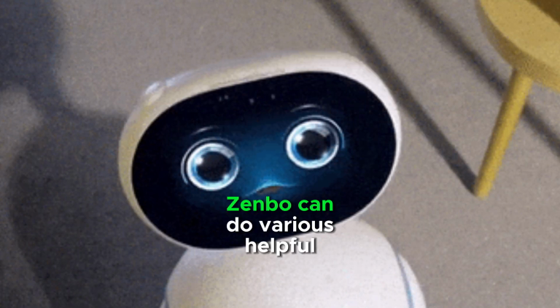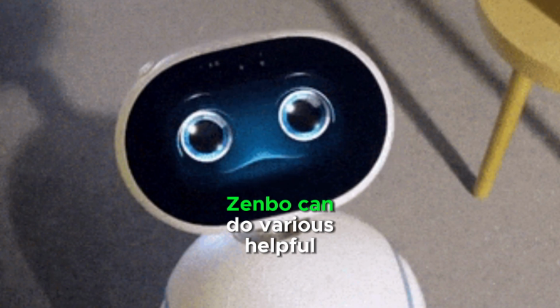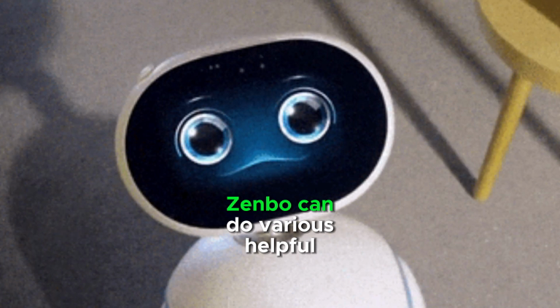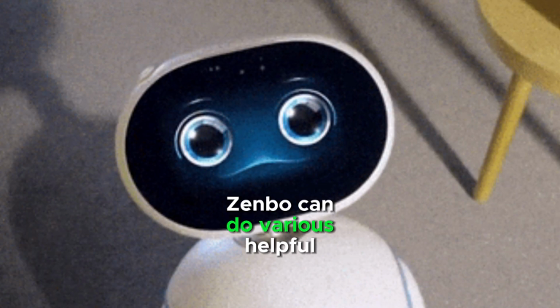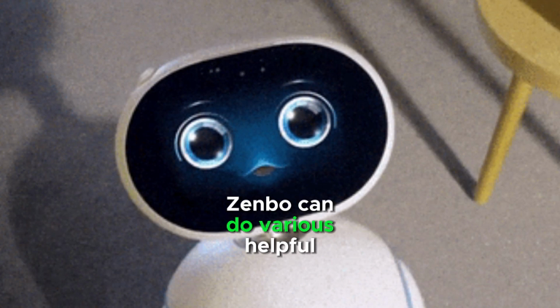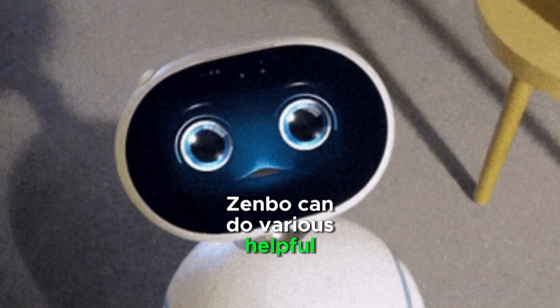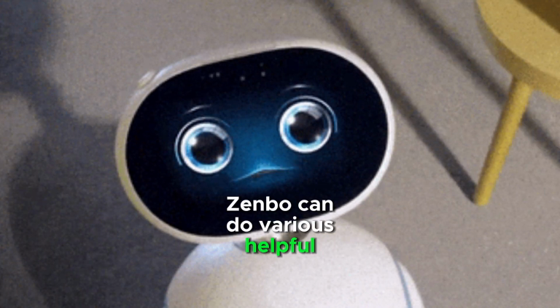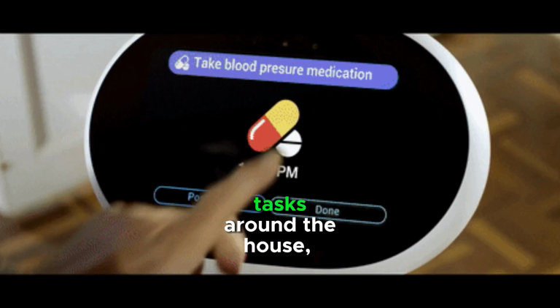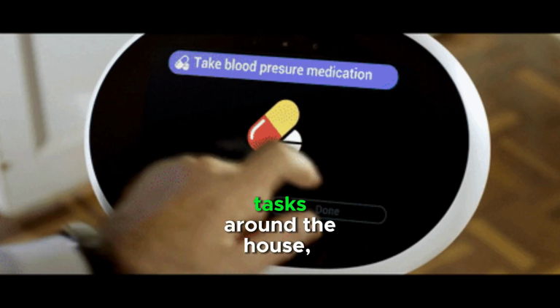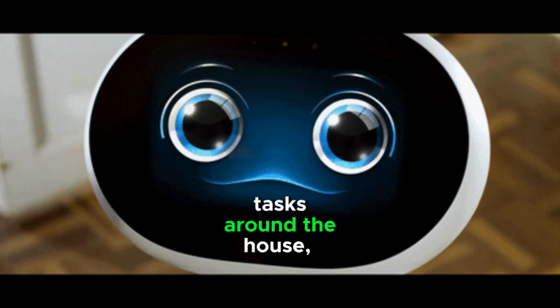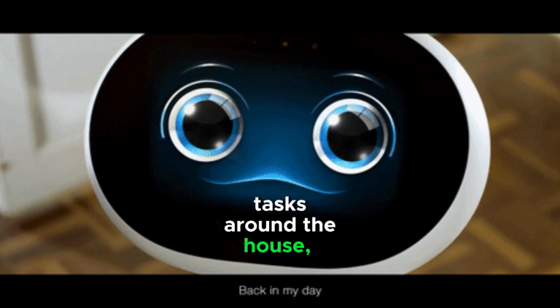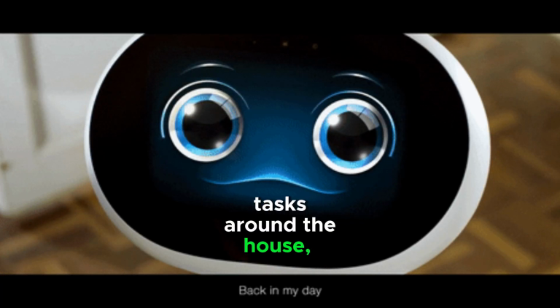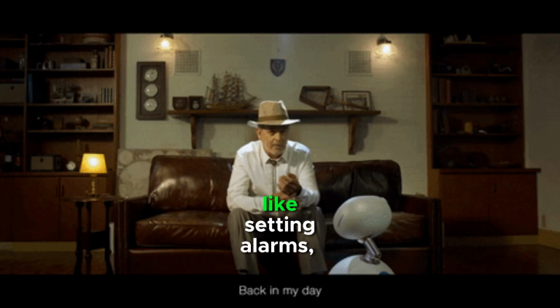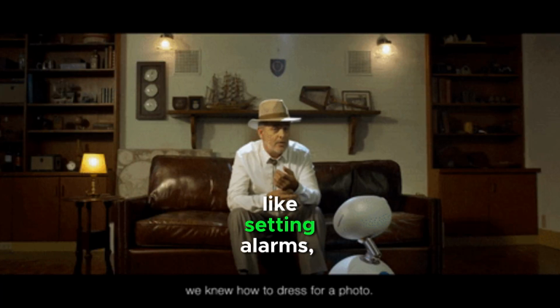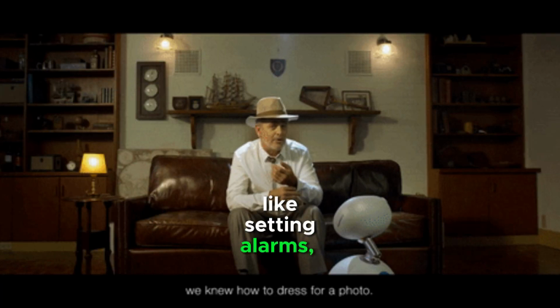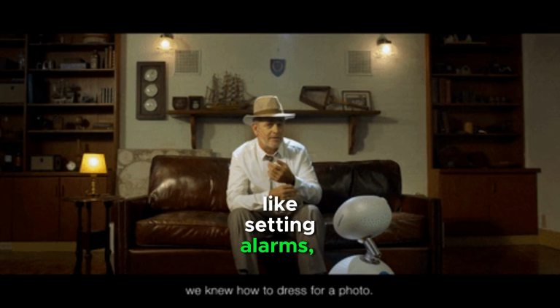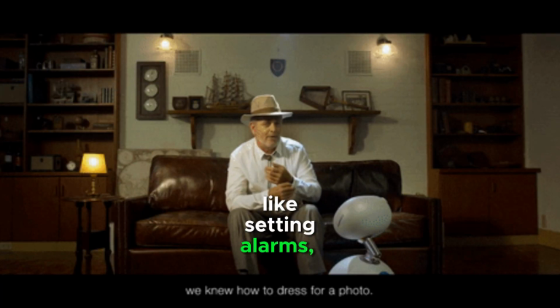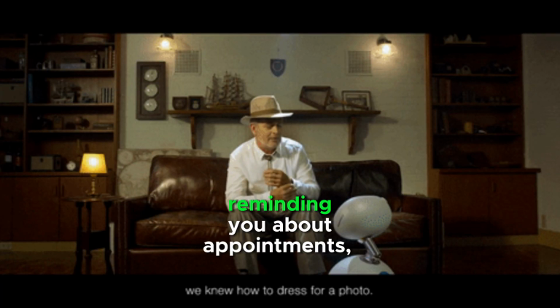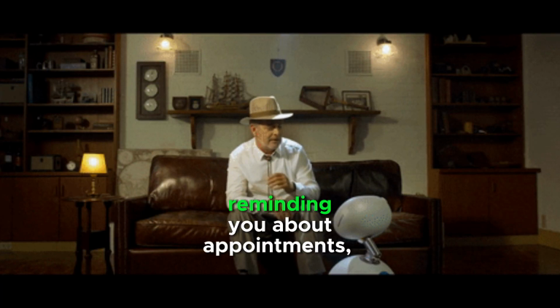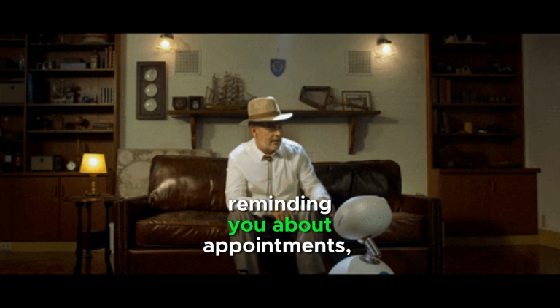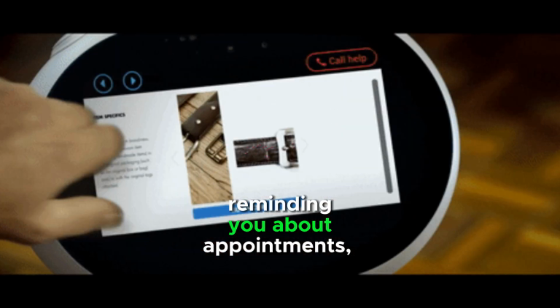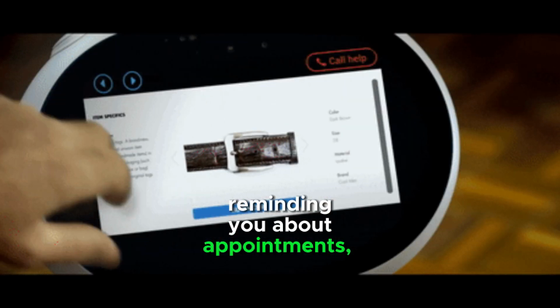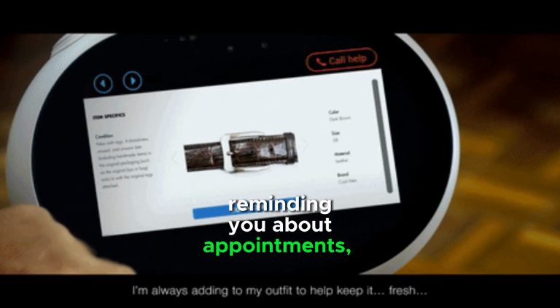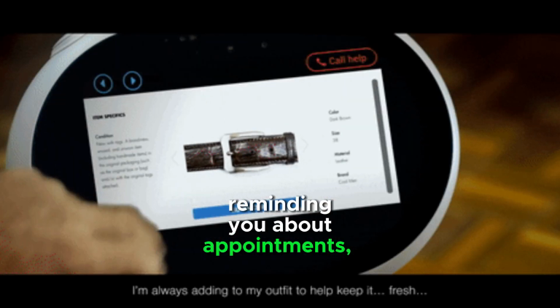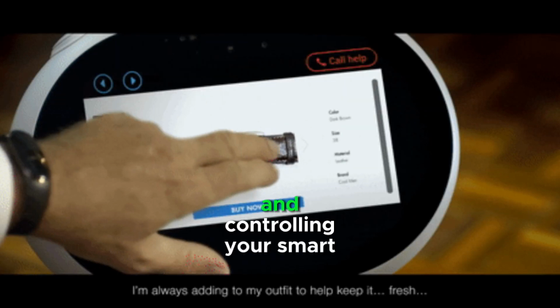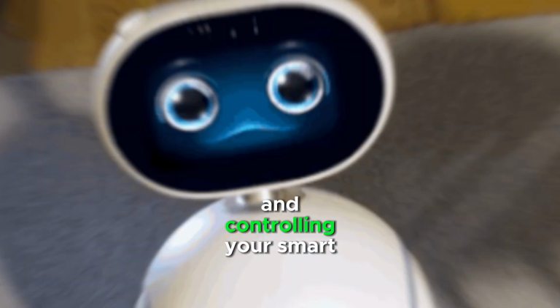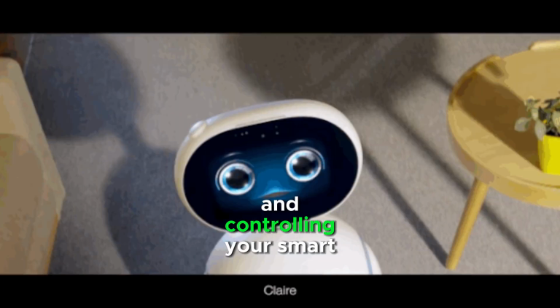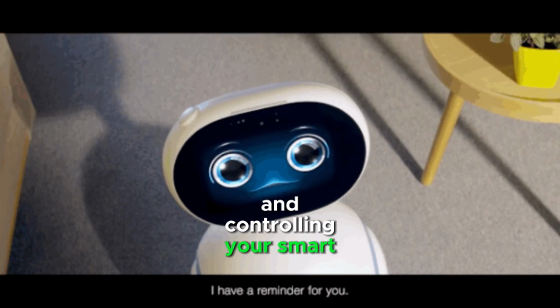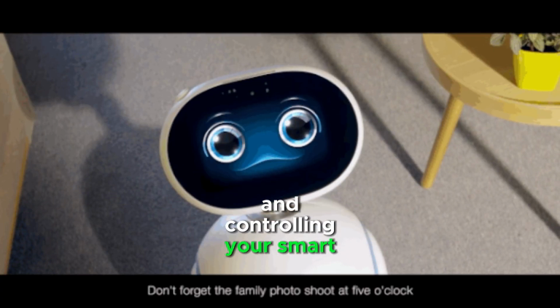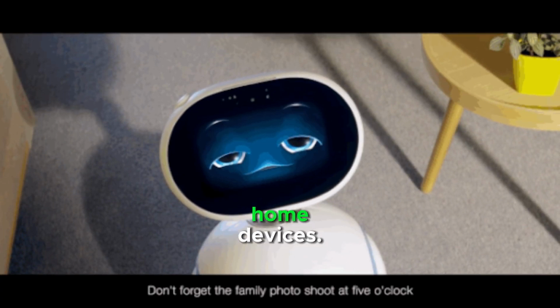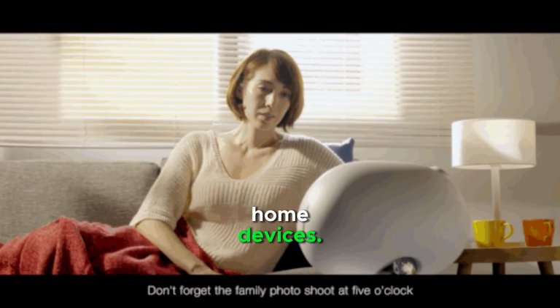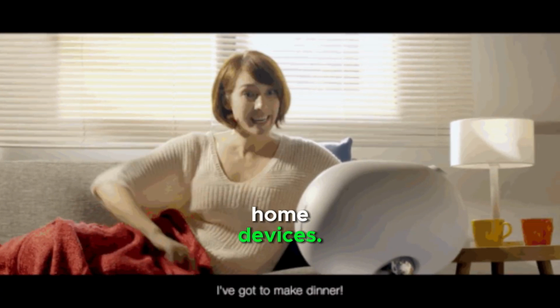Zenbo can do various helpful tasks around the house, like setting alarms, reminding you about appointments, and controlling your smart home devices.